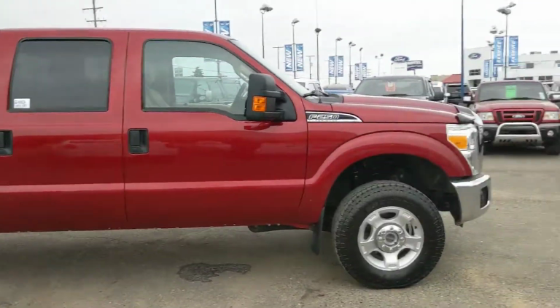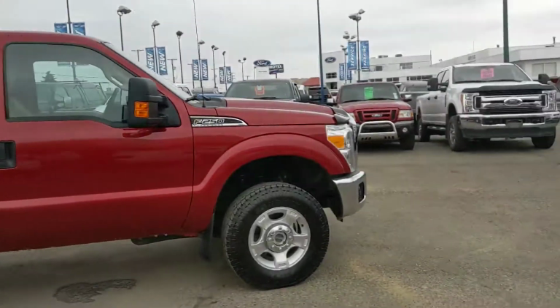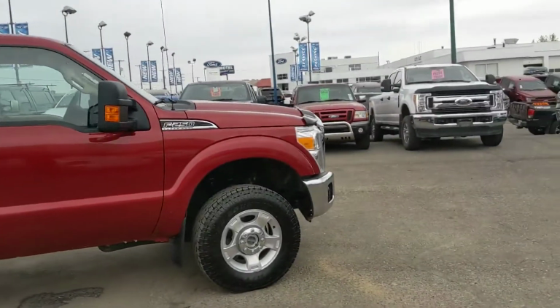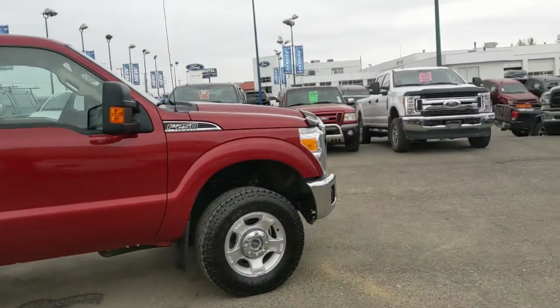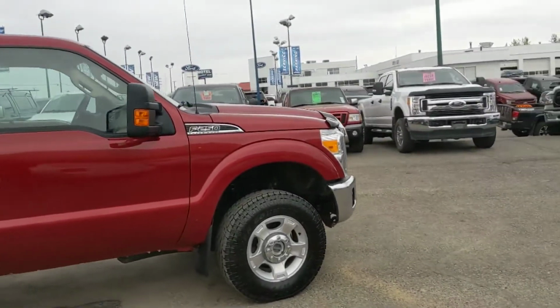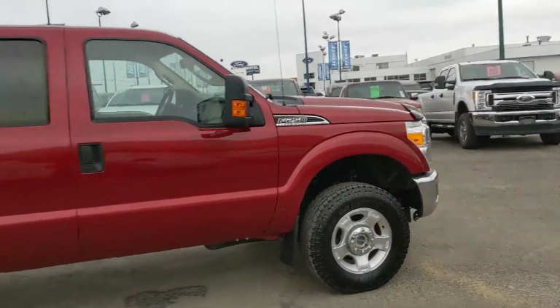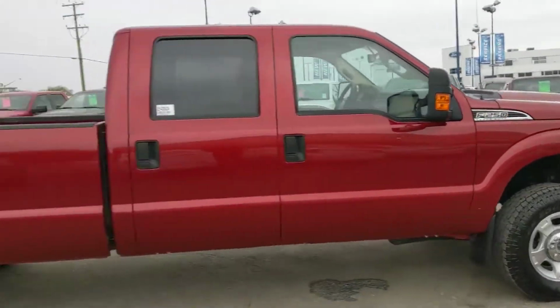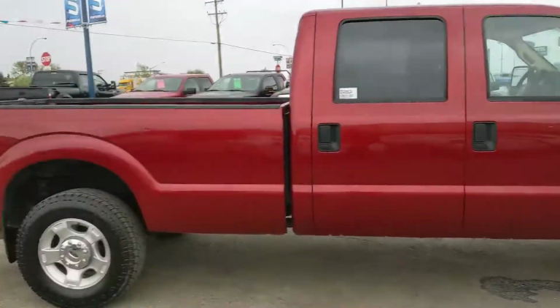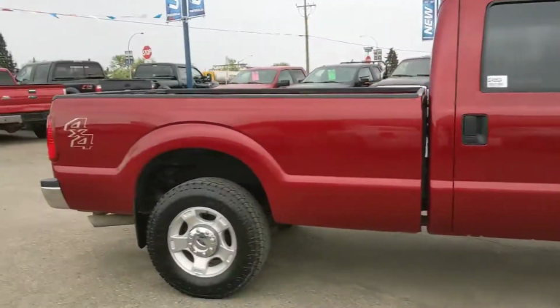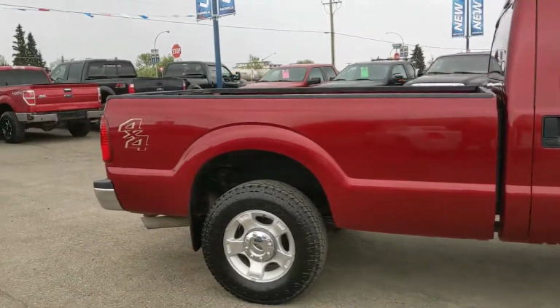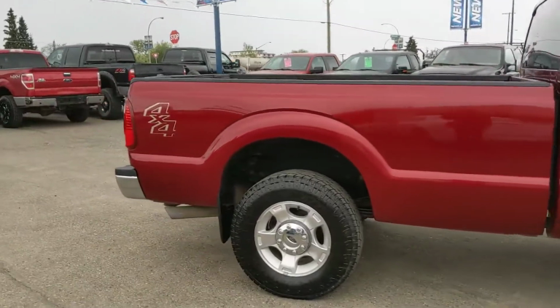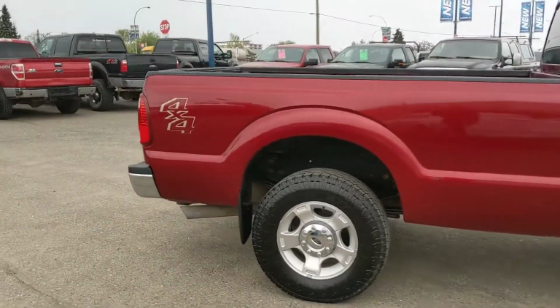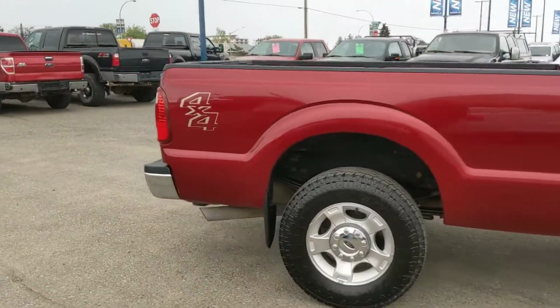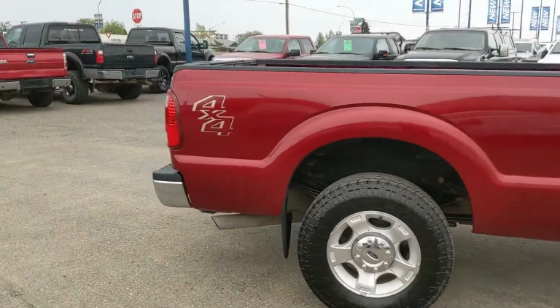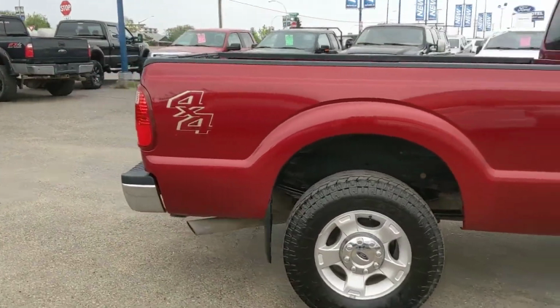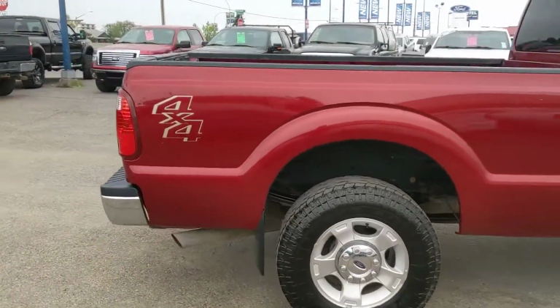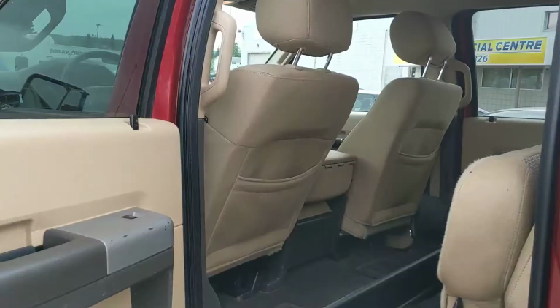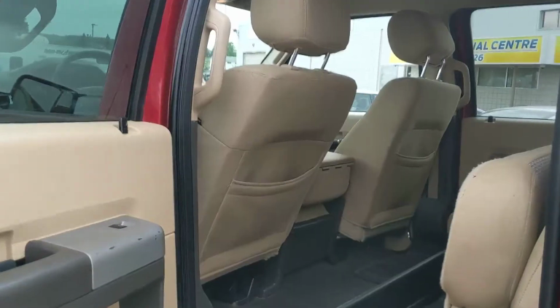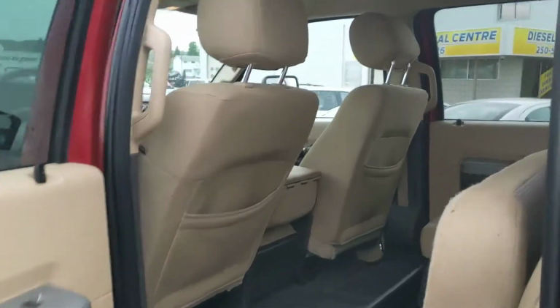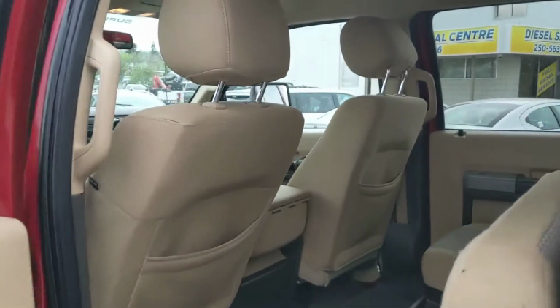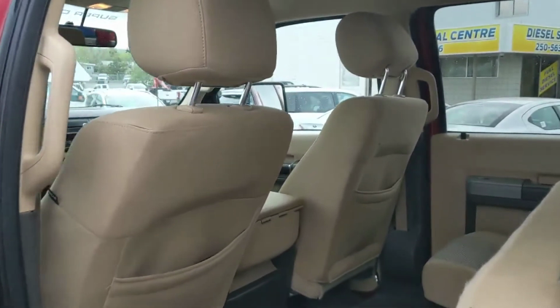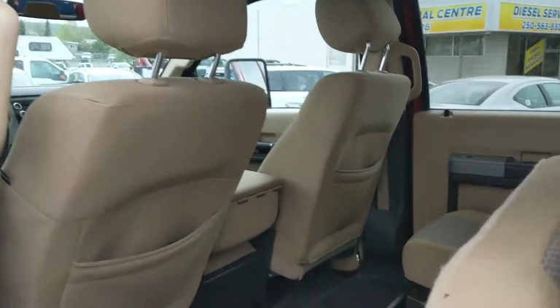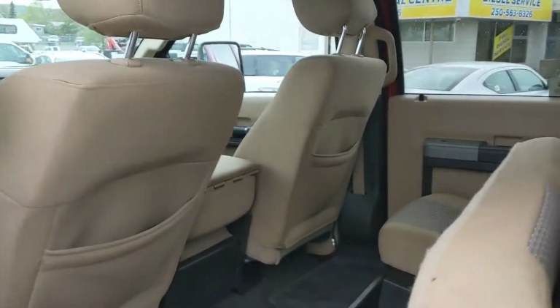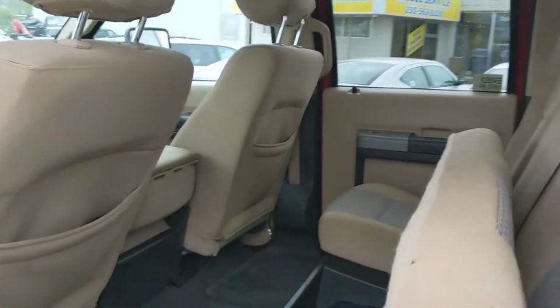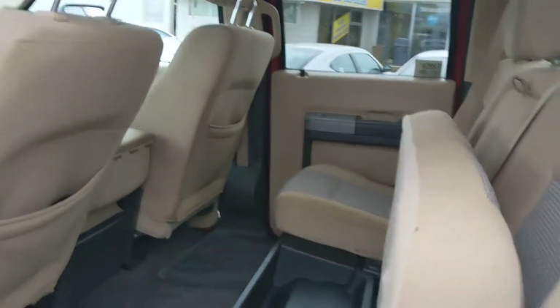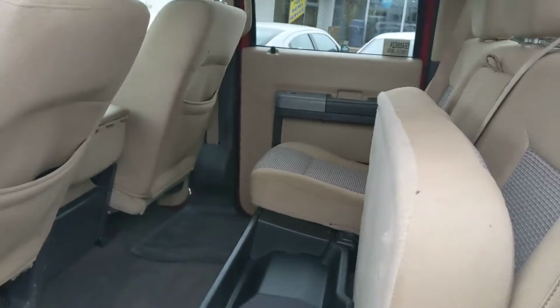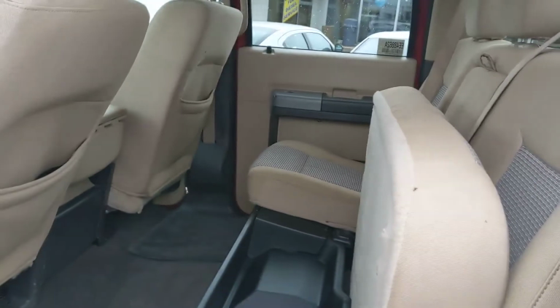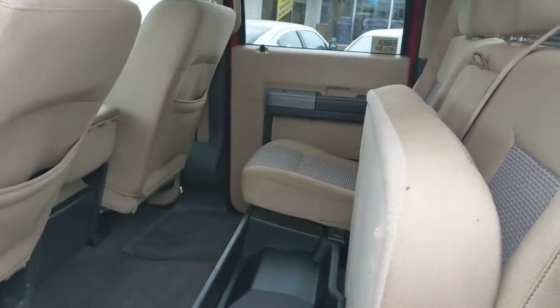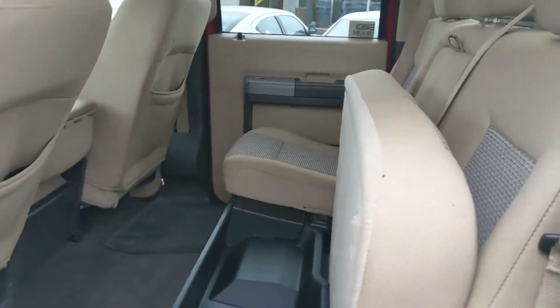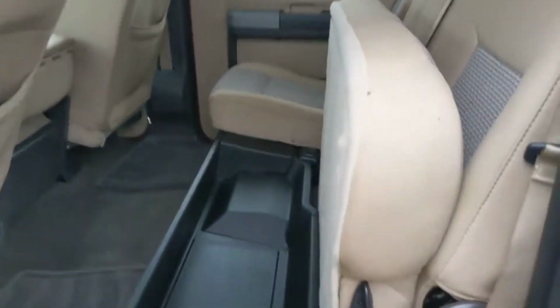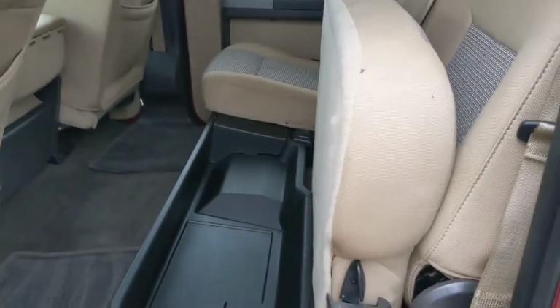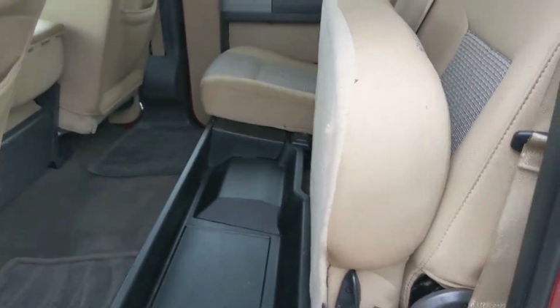It comes with a bug deflector on the hood there, which is always nice. Let's move on to the inside. Looking in, you've got a nice tan interior, which stands out a bit more than your typical black or gray.